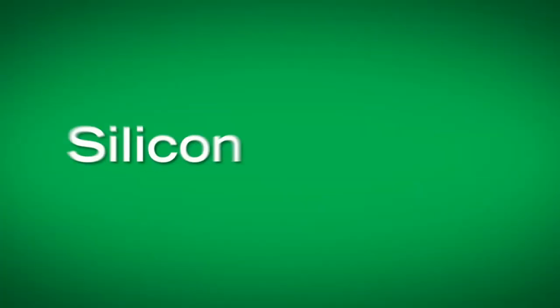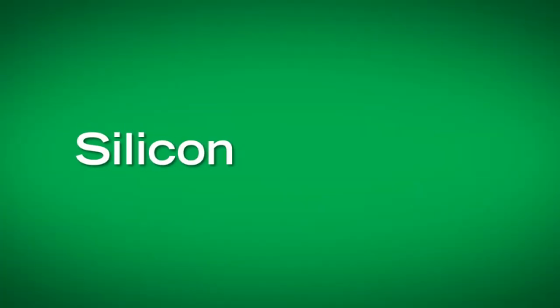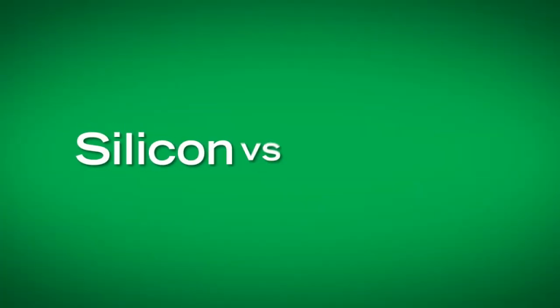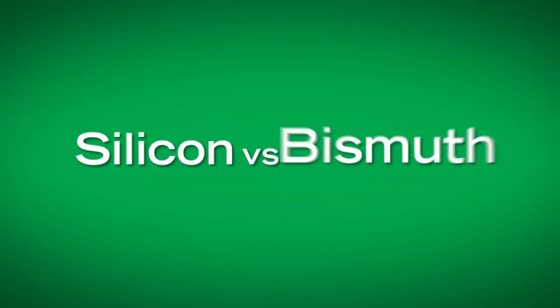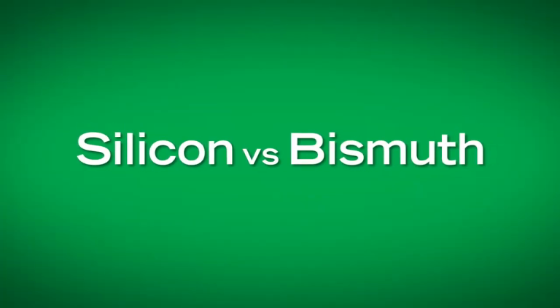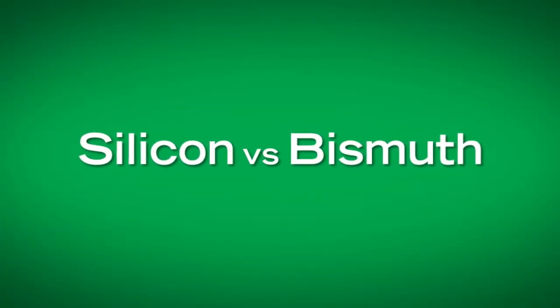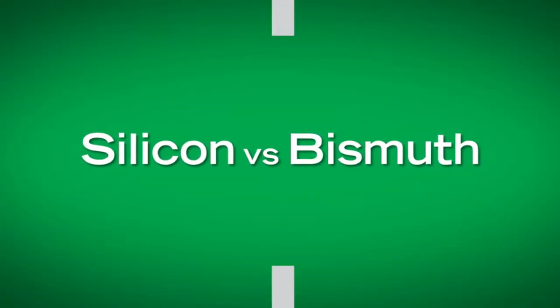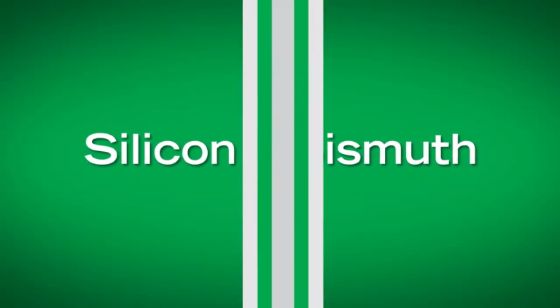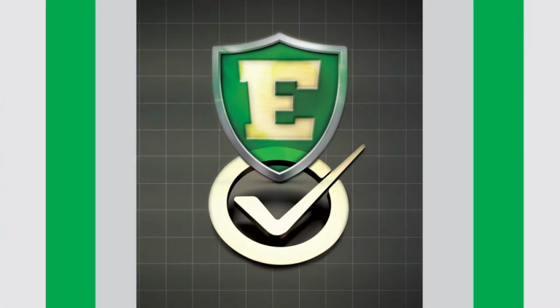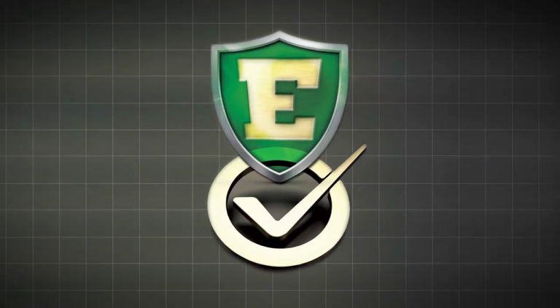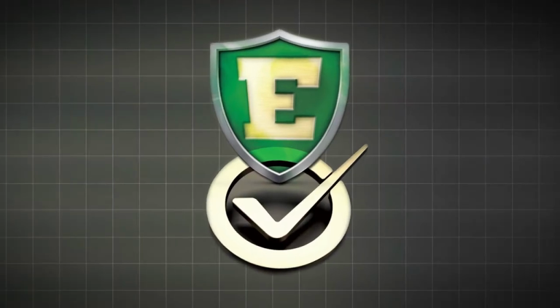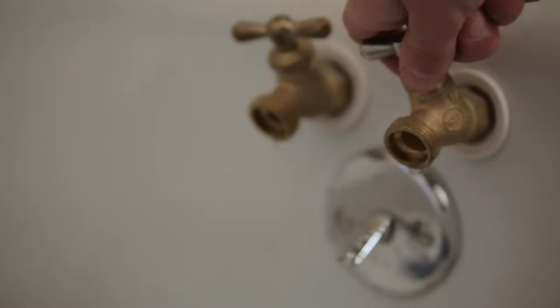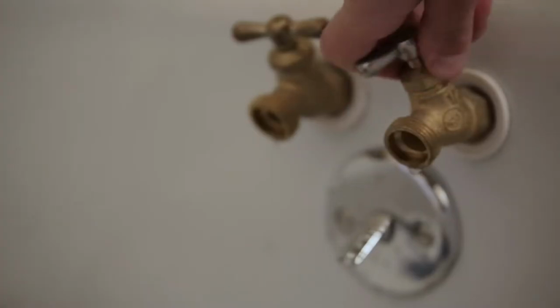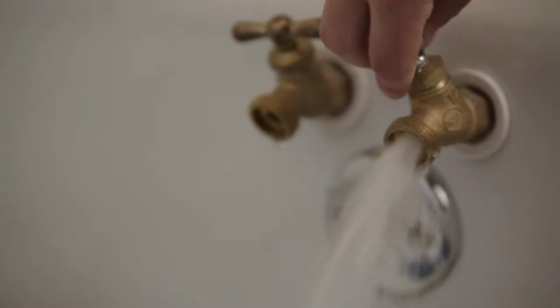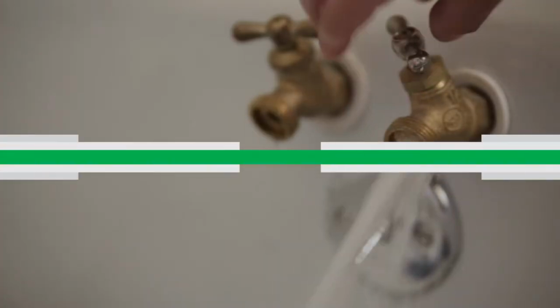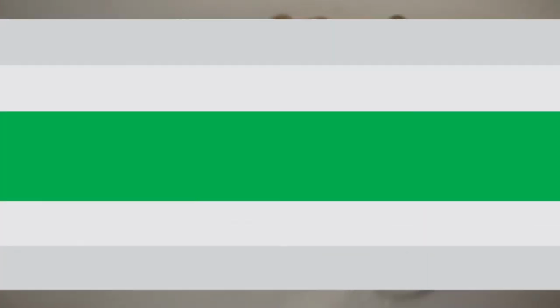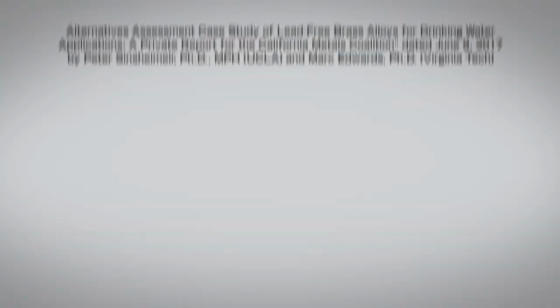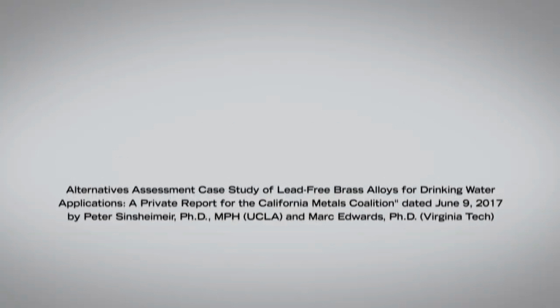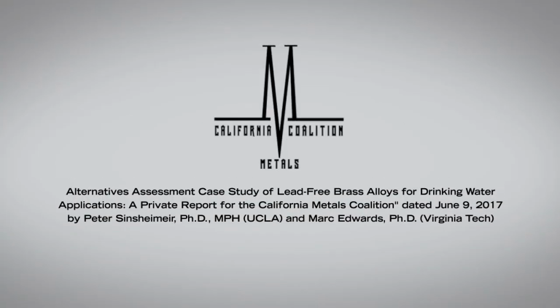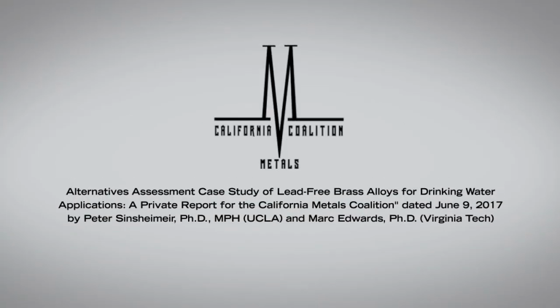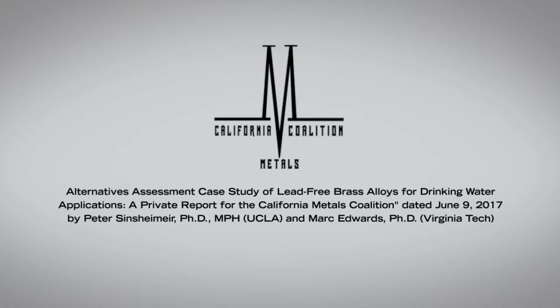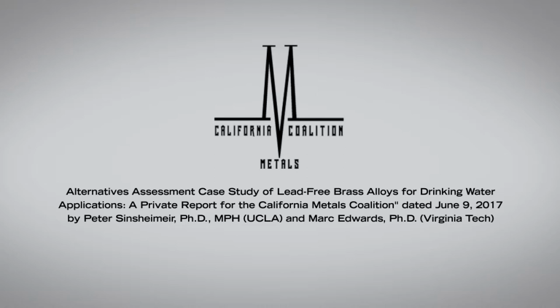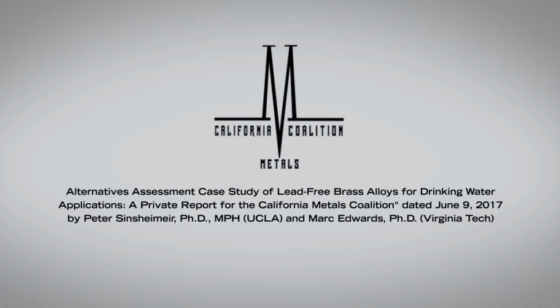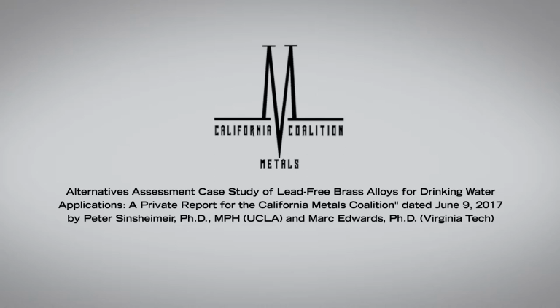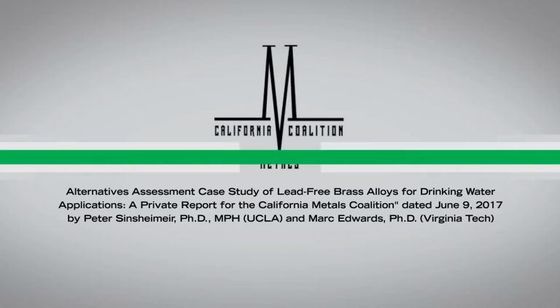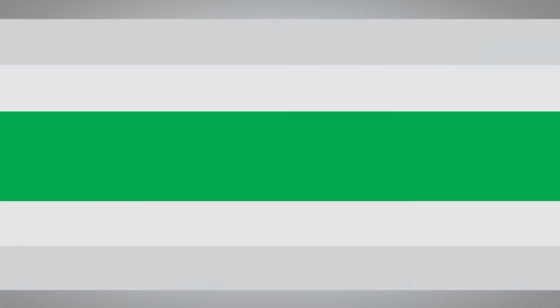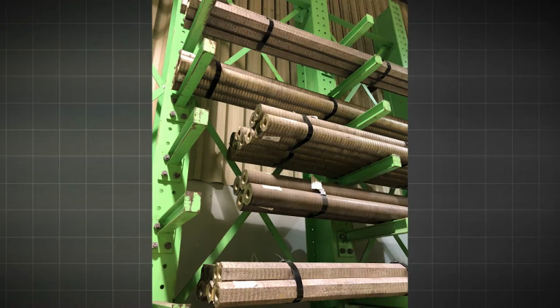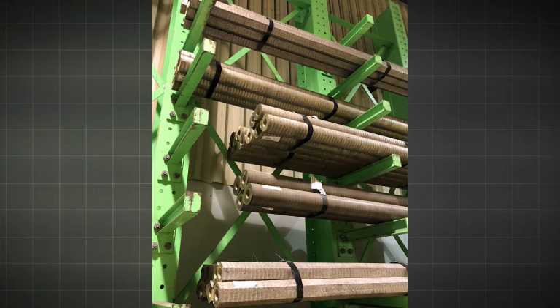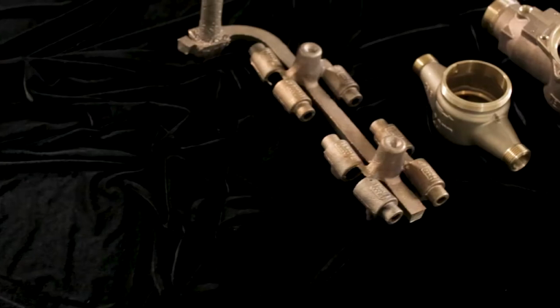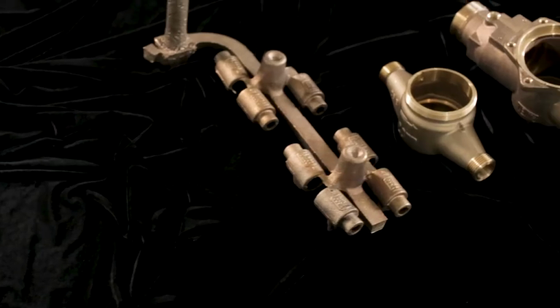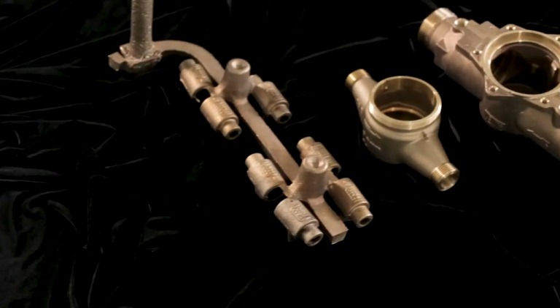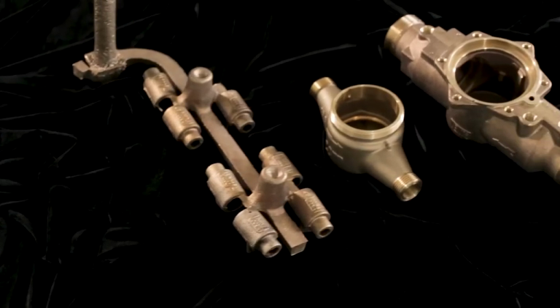Silicon versus bismuth. Ecobrass has been field tested and field proven. A report was commissioned by the California Metals Coalition on alternative lead-free alloys used in cast products for potable water applications.